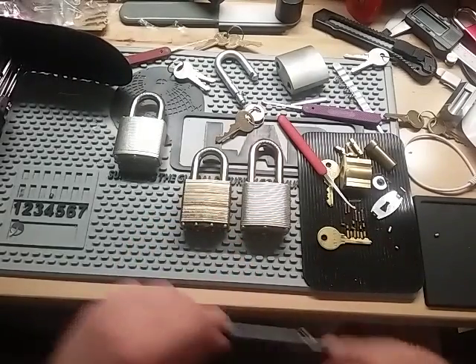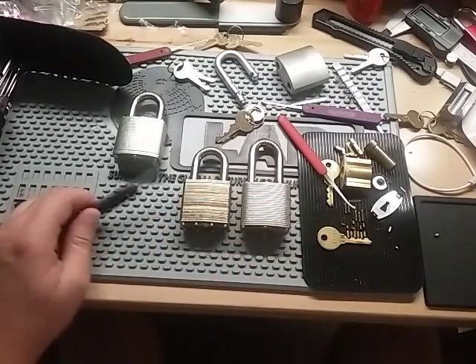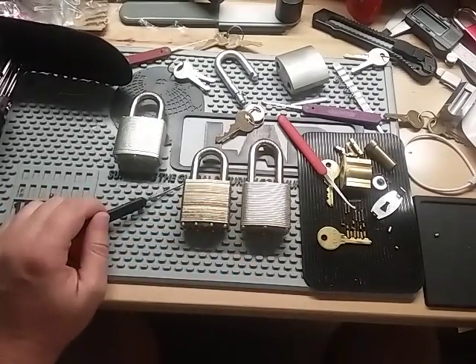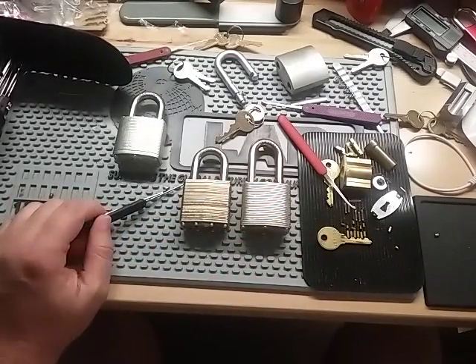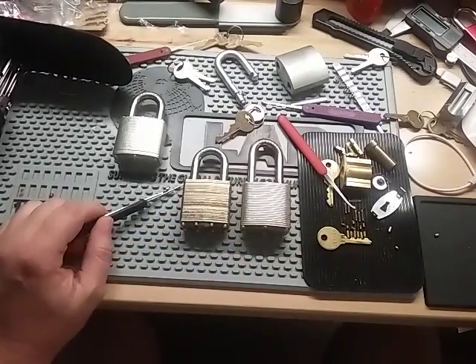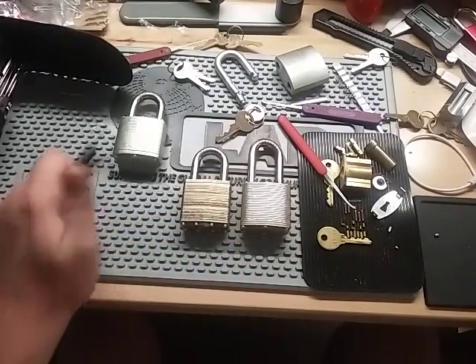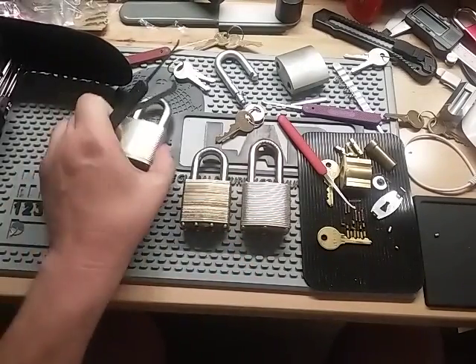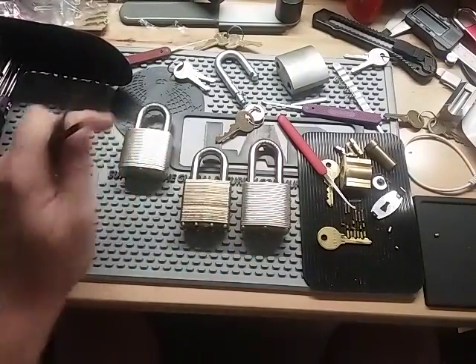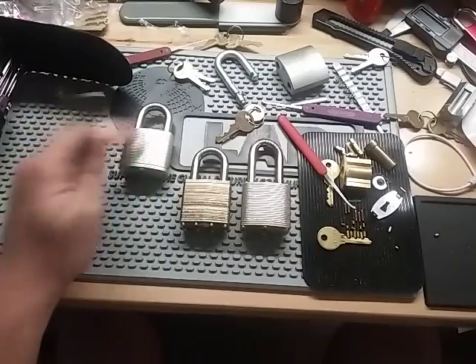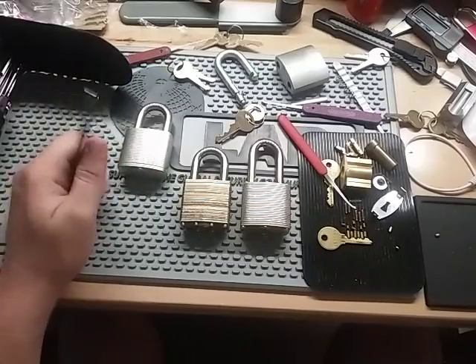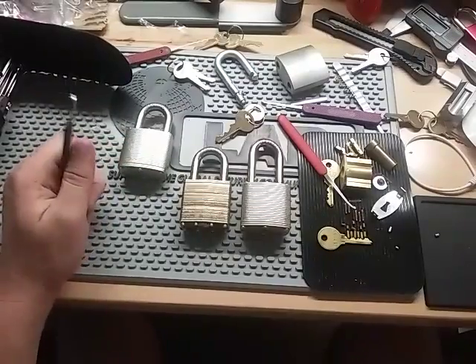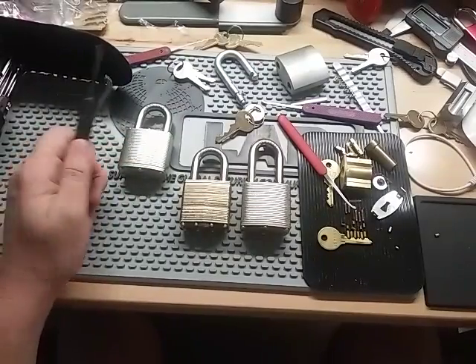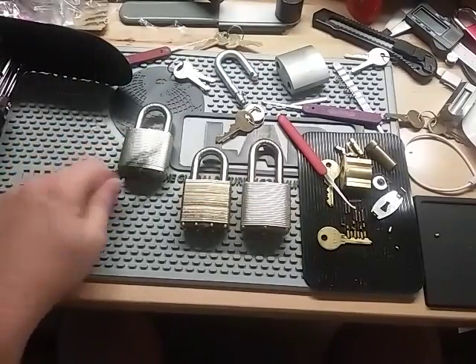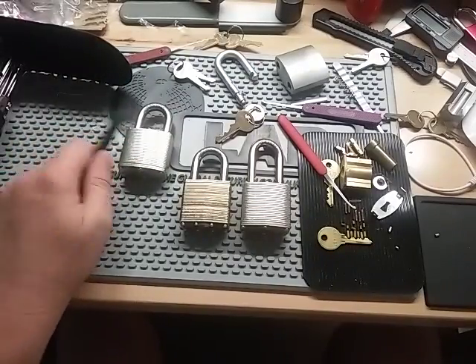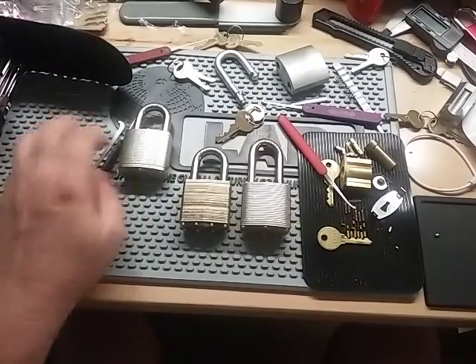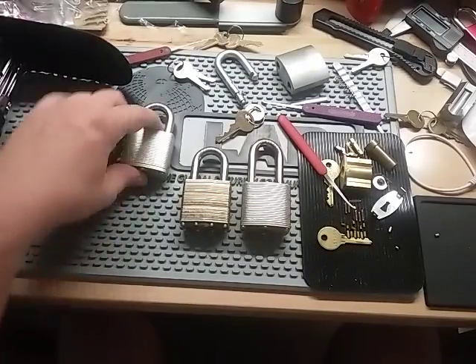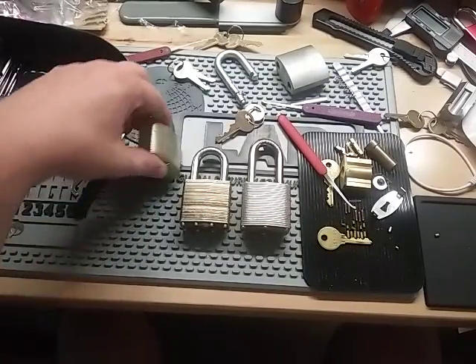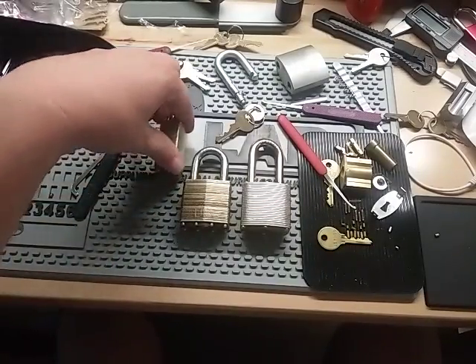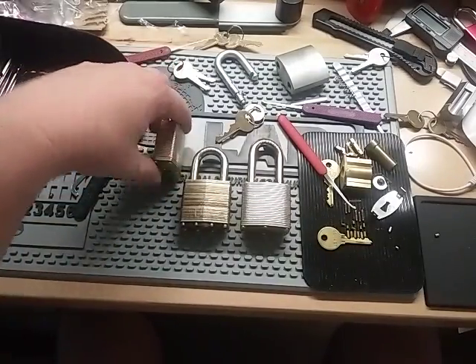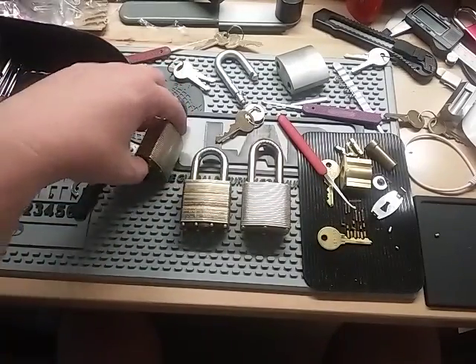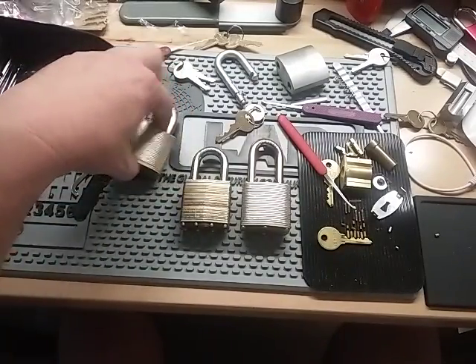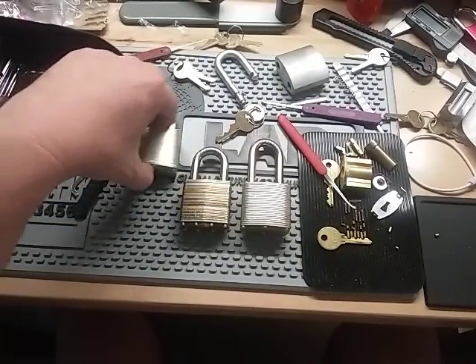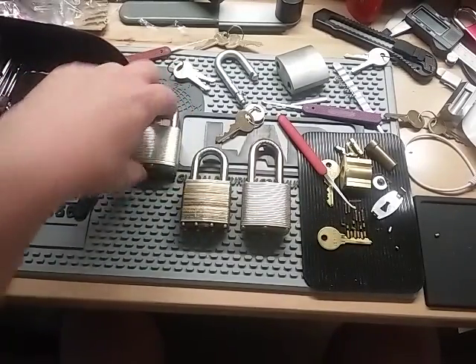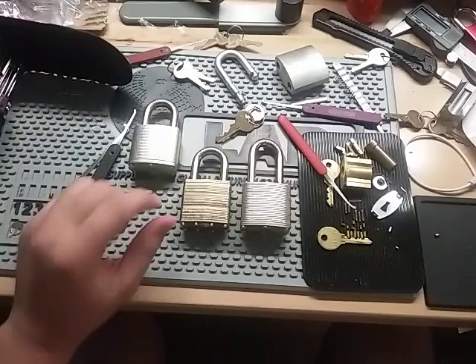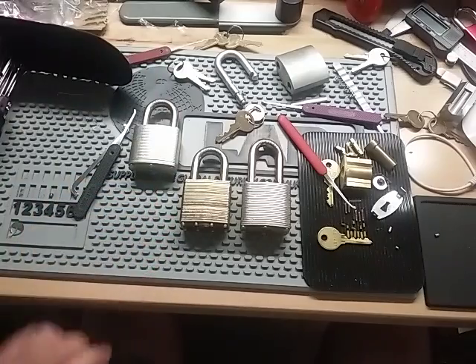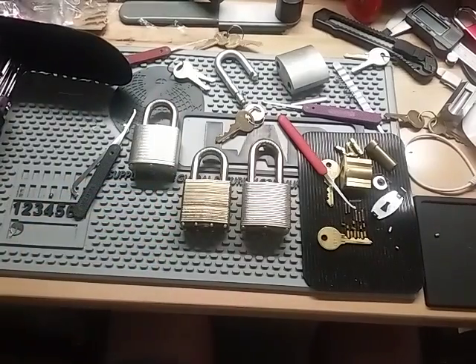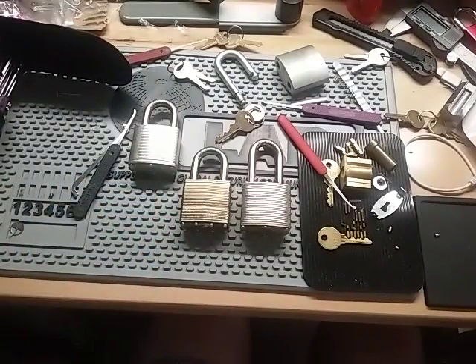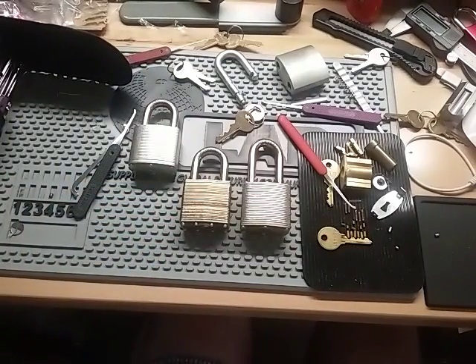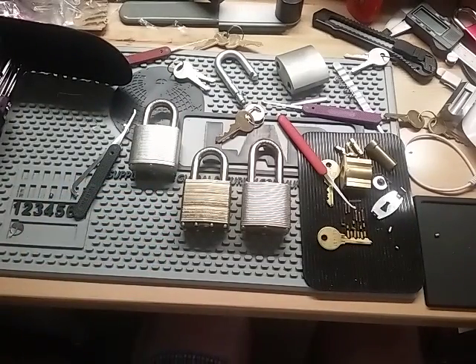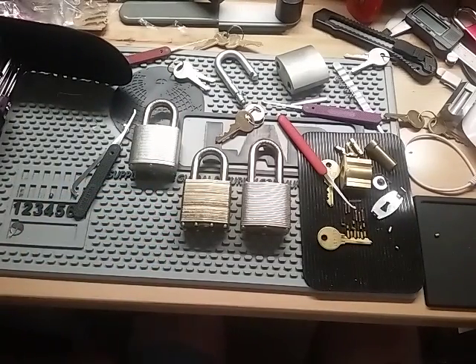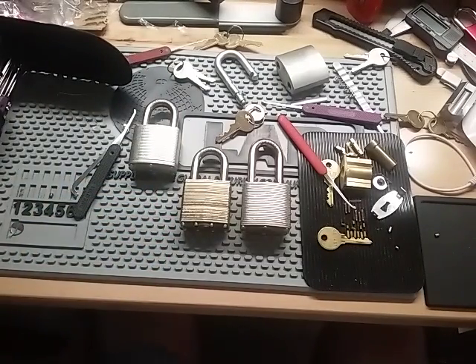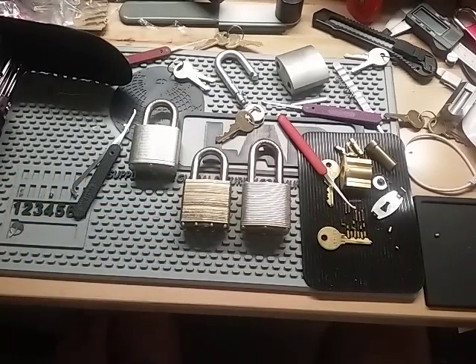That's the exact copy of the Commando, inside and out. Tough security pins in there. I couldn't get this one open after like four or five minutes, so I'll put some more oil in there. It's really hard to get out of those false sets unless it's lubed up.